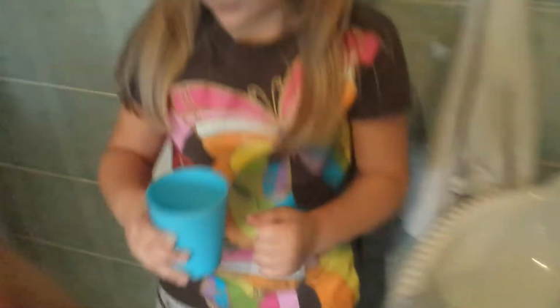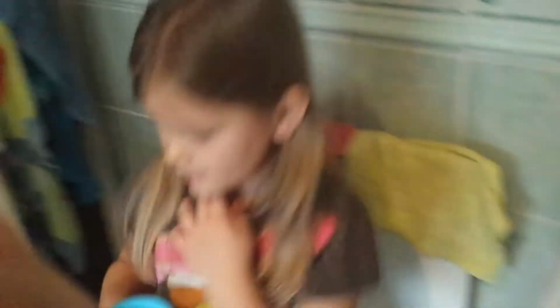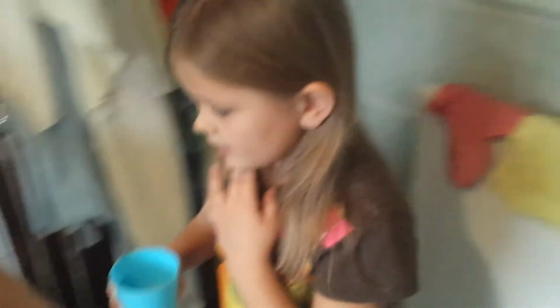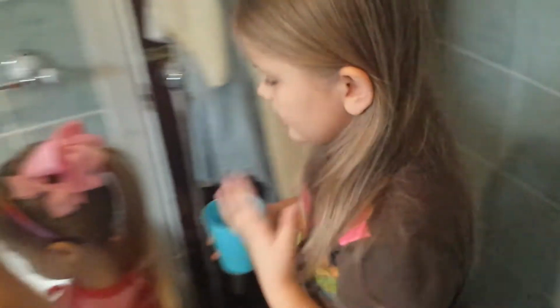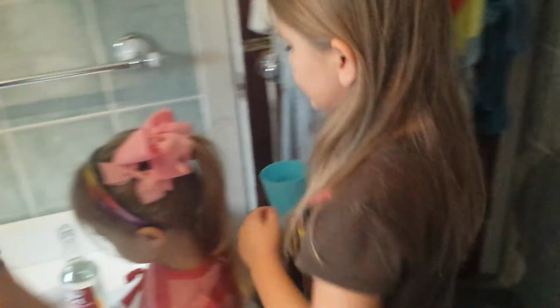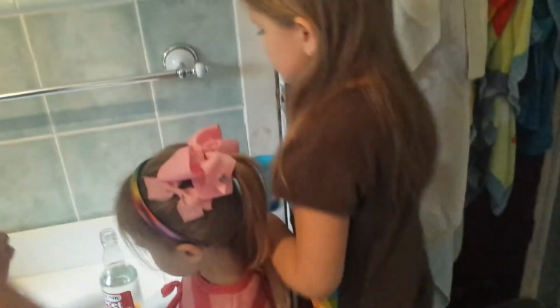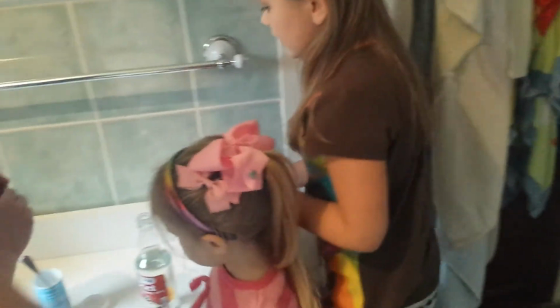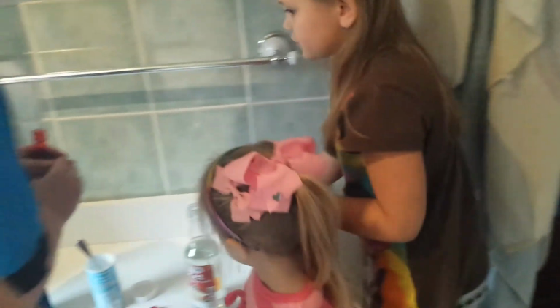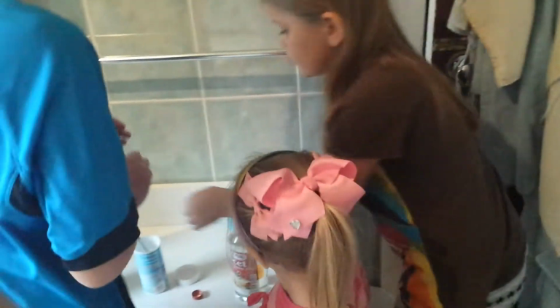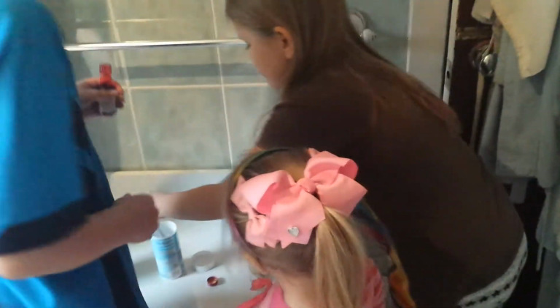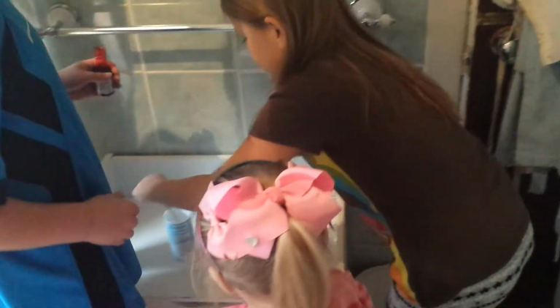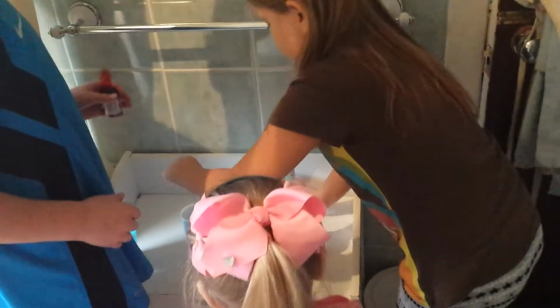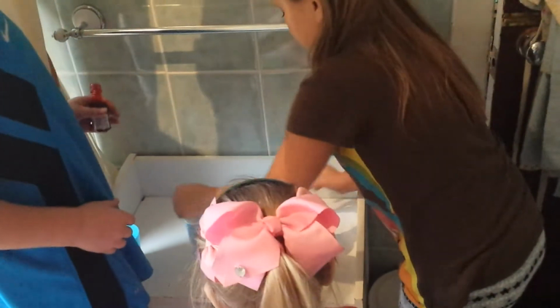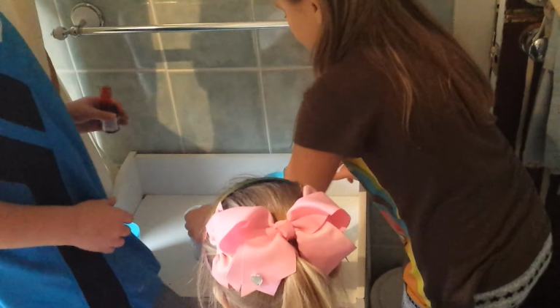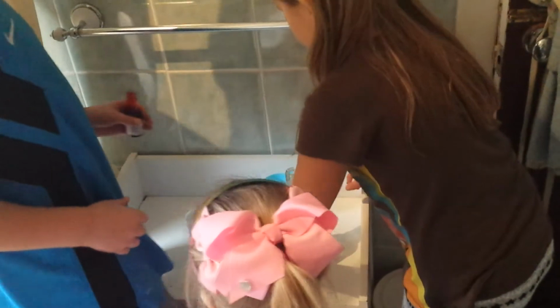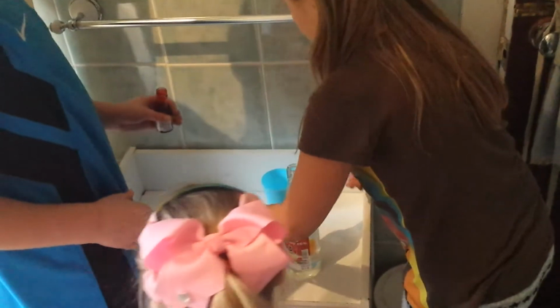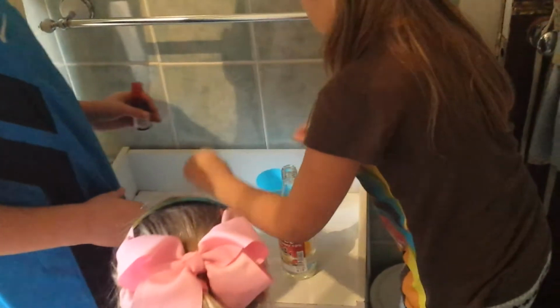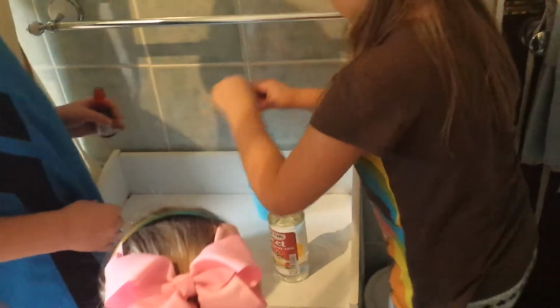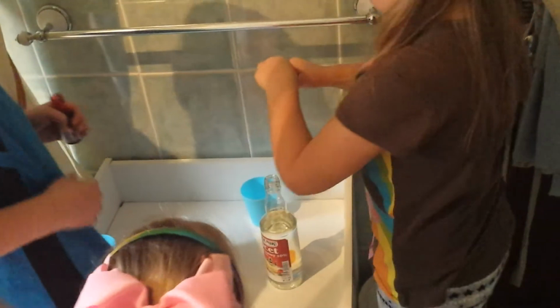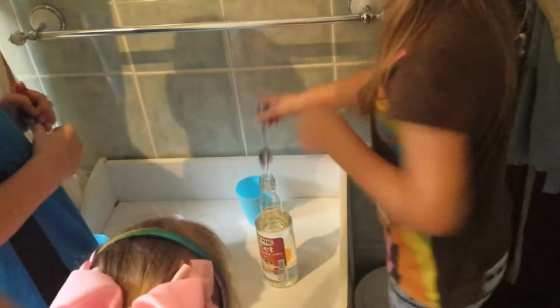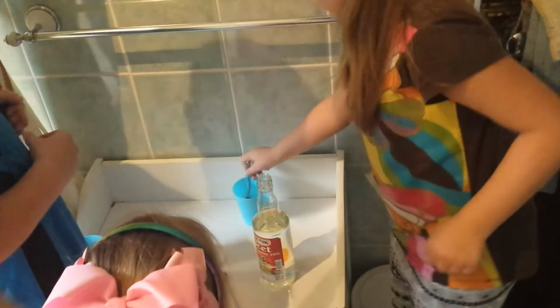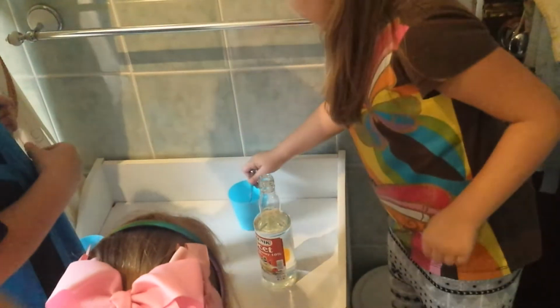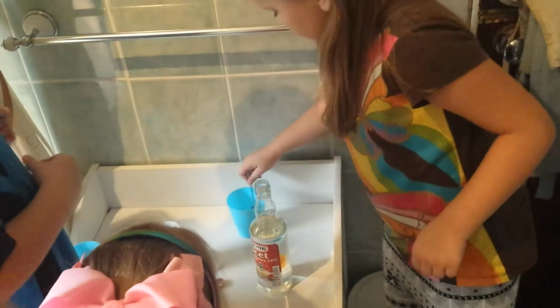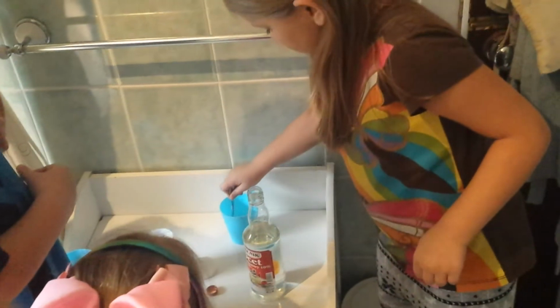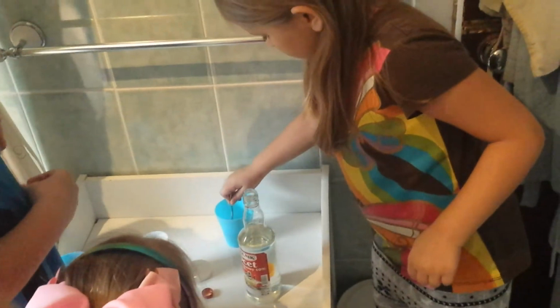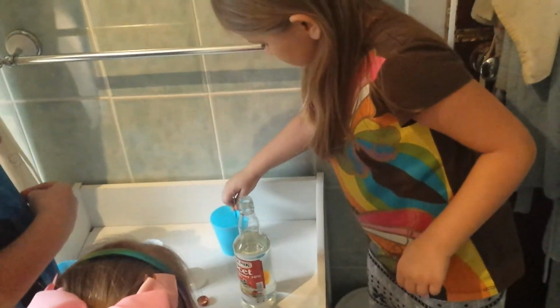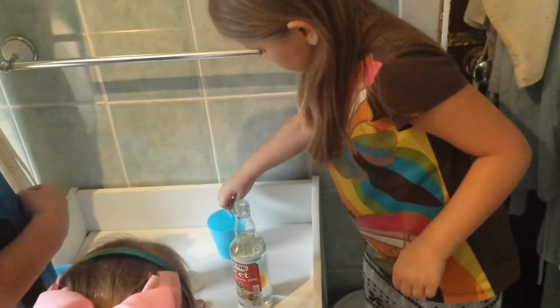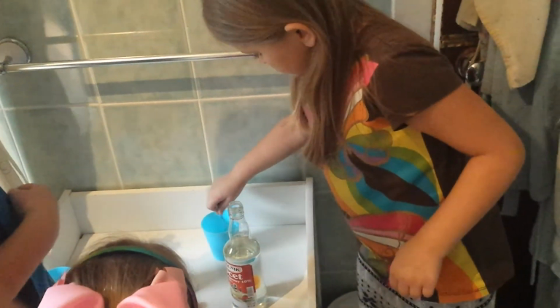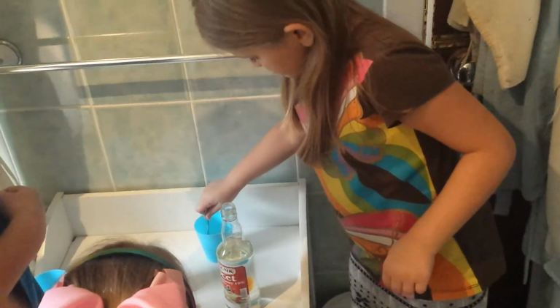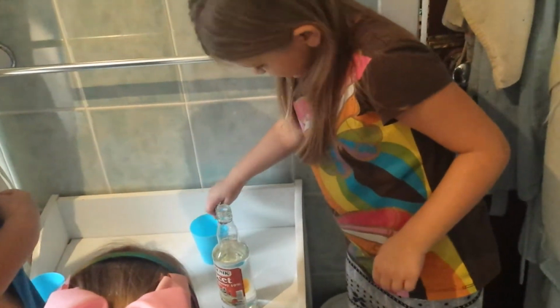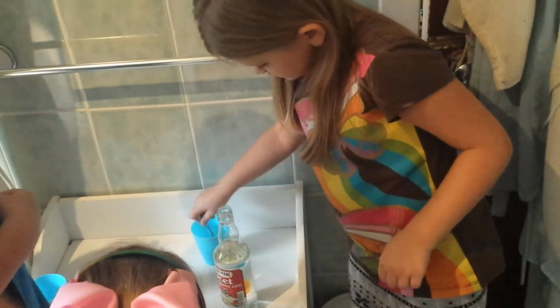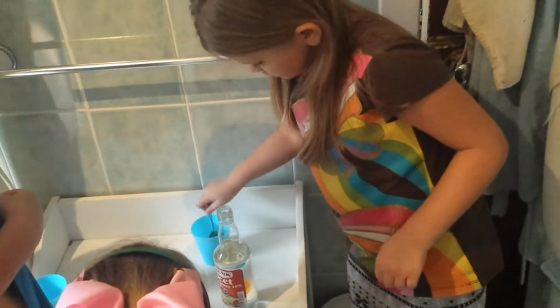And now you have to mix until most of the soda has dissolved.